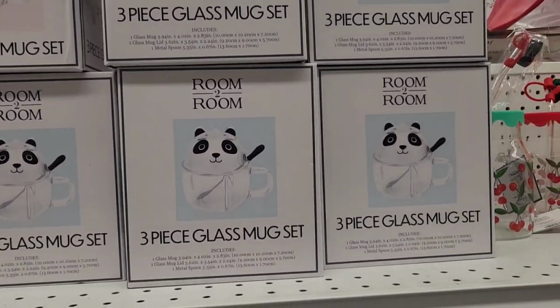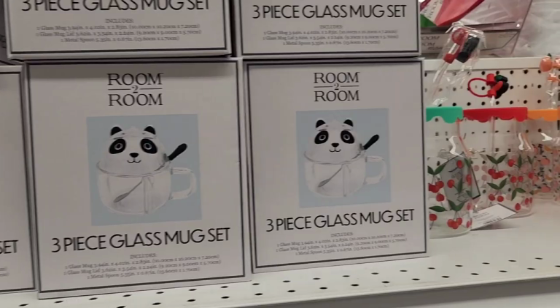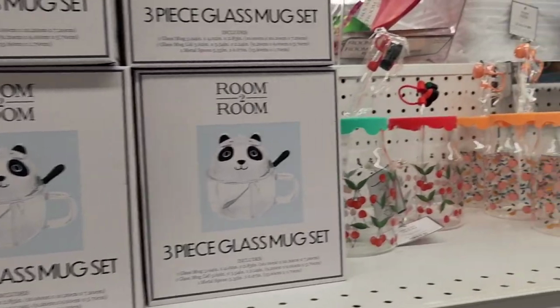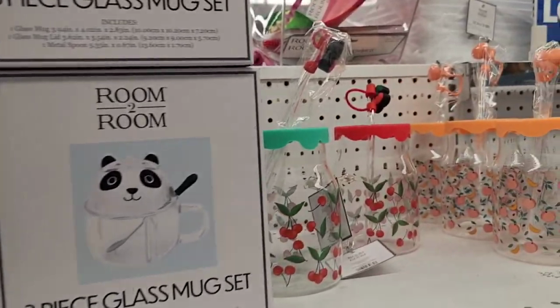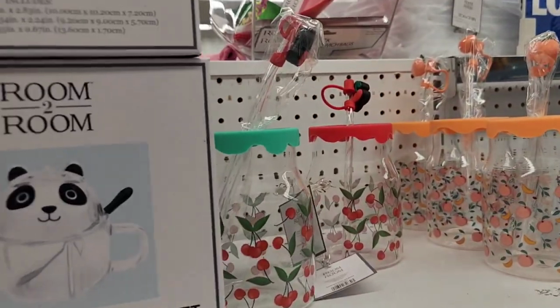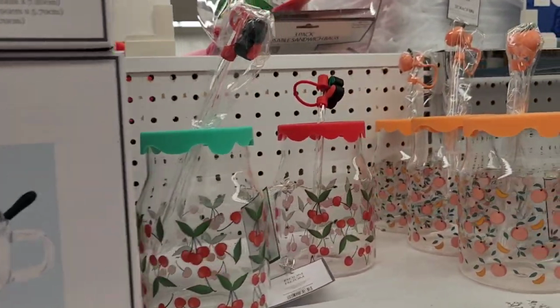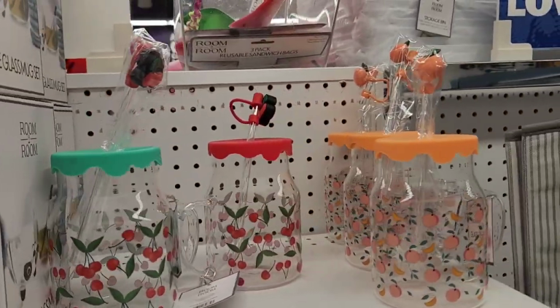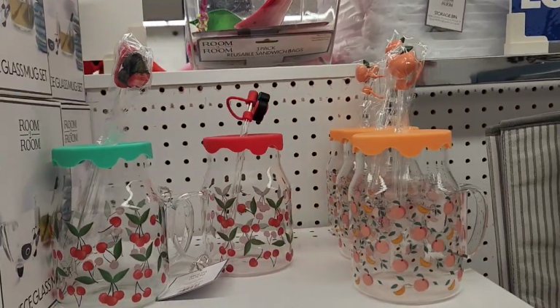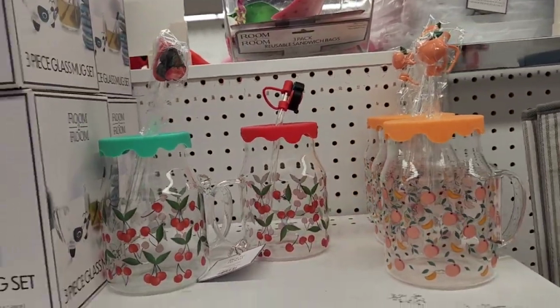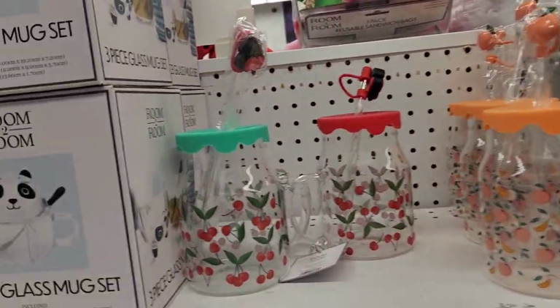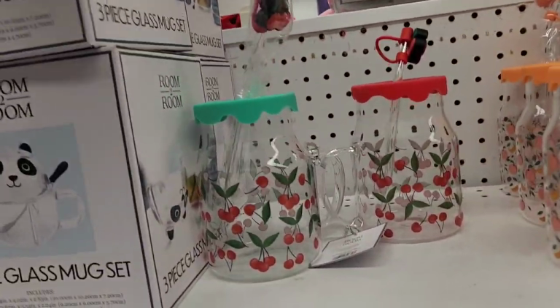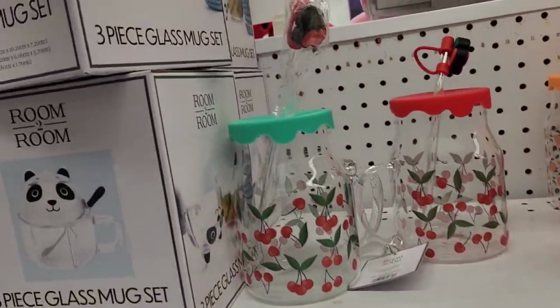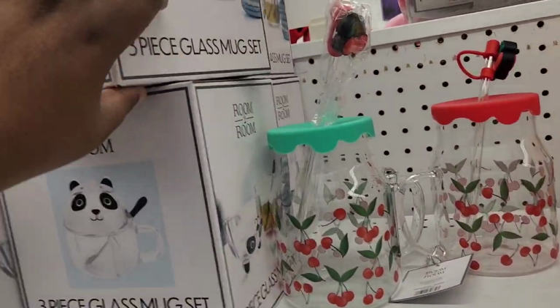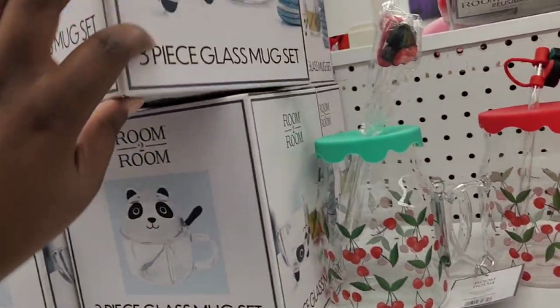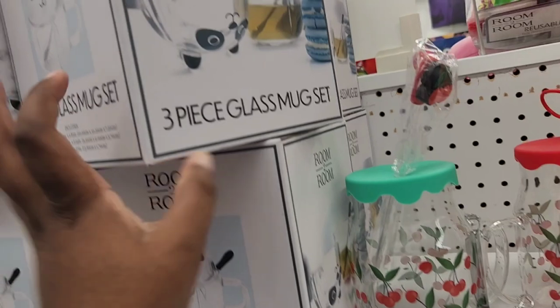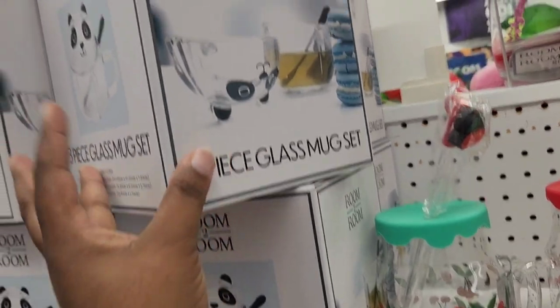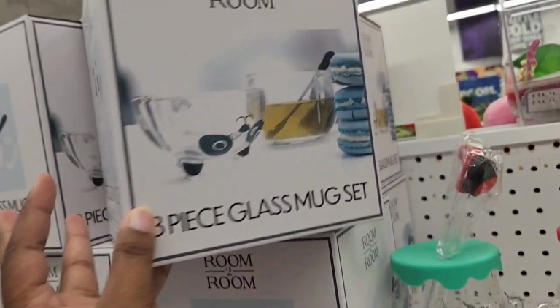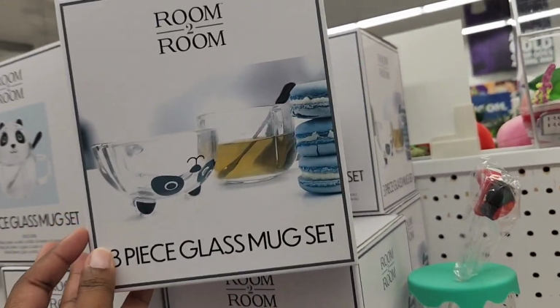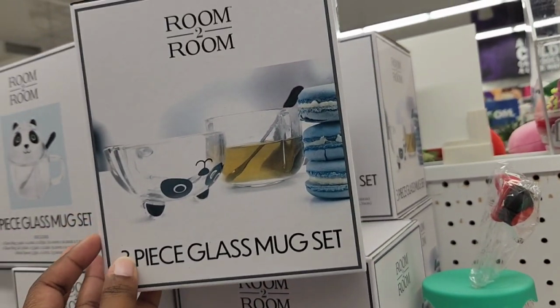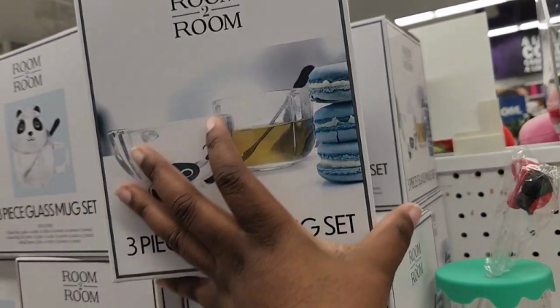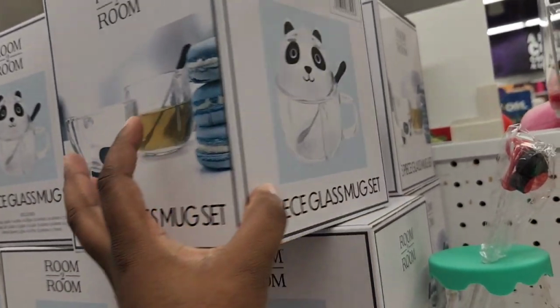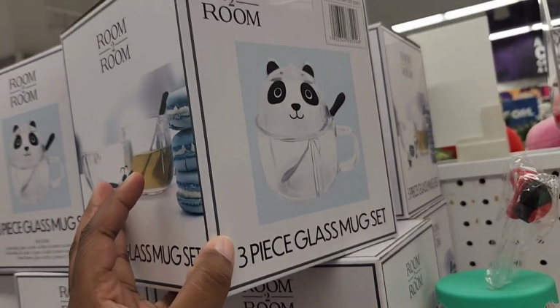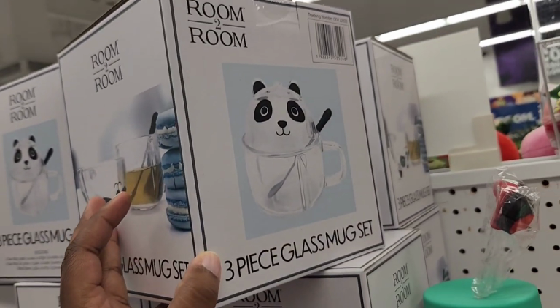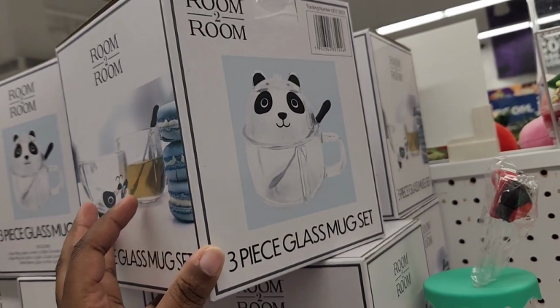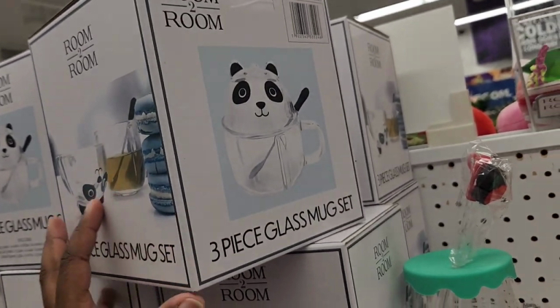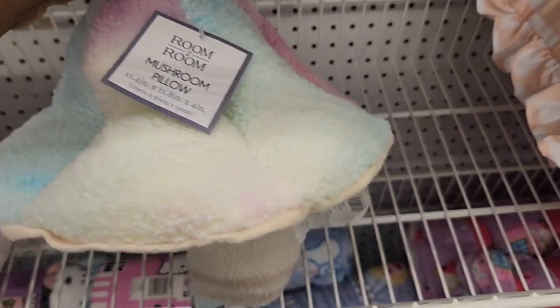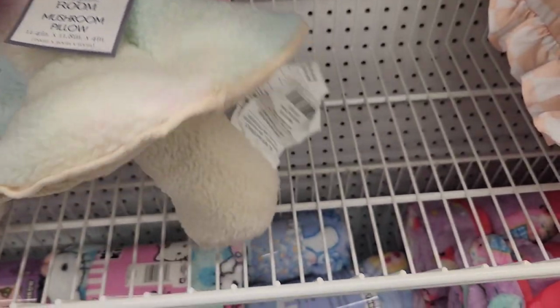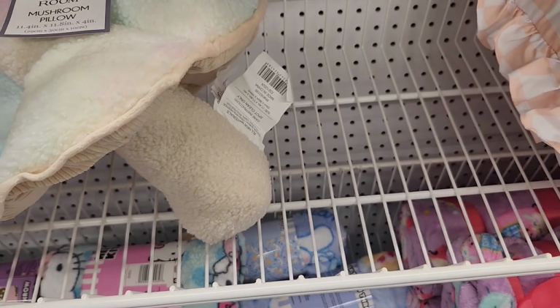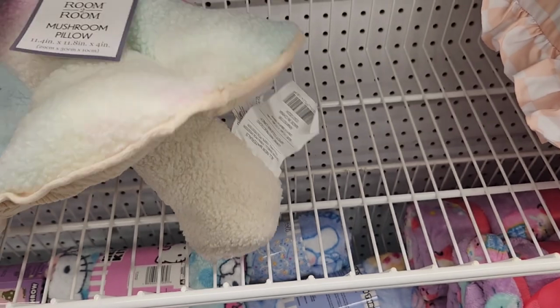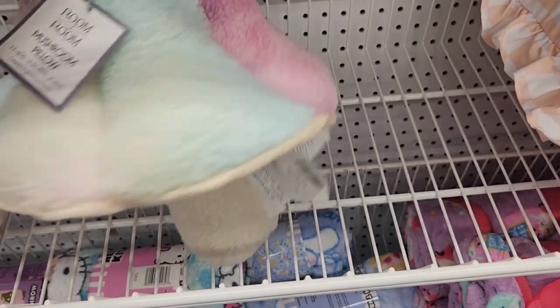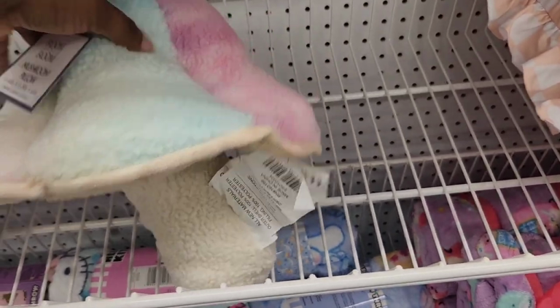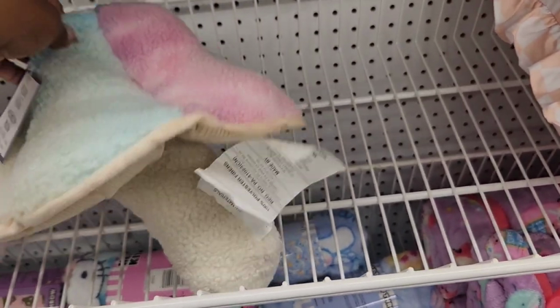These mug sets are pretty new. These fruit glass mugs are going viral online. This three-piece set comes with the spoon, the top, and the mug — I thought those were pretty cute.